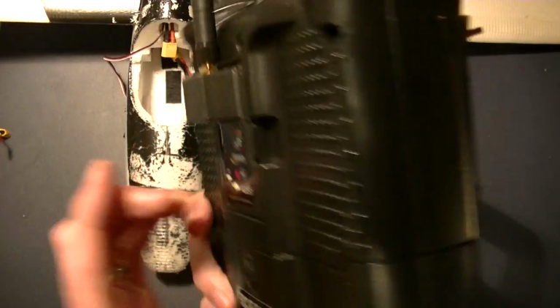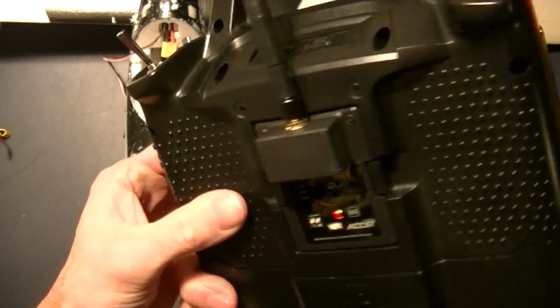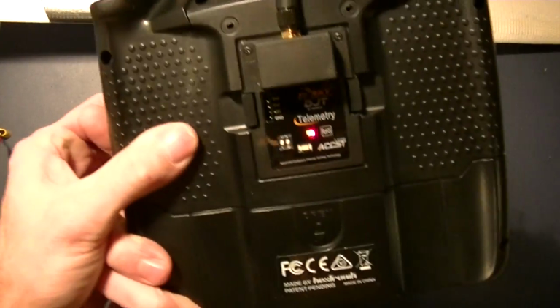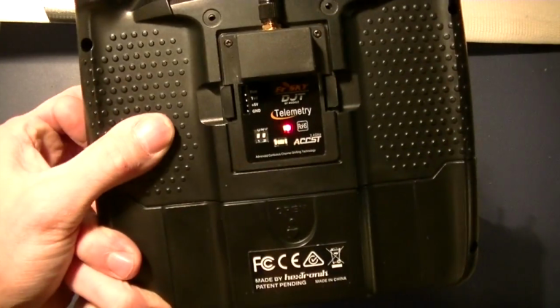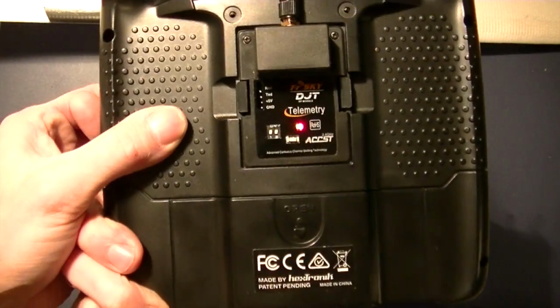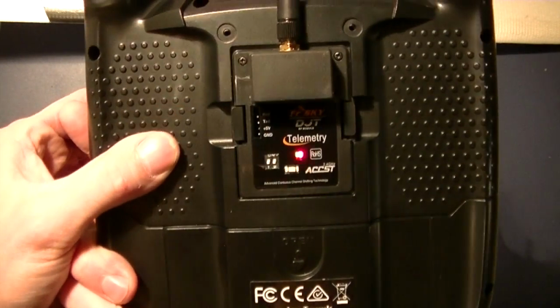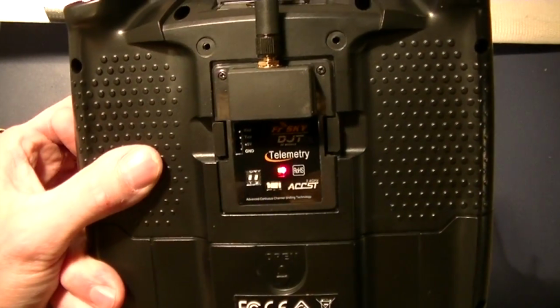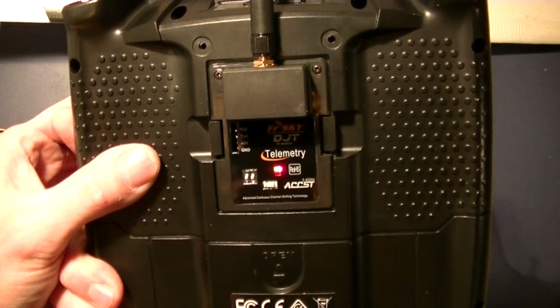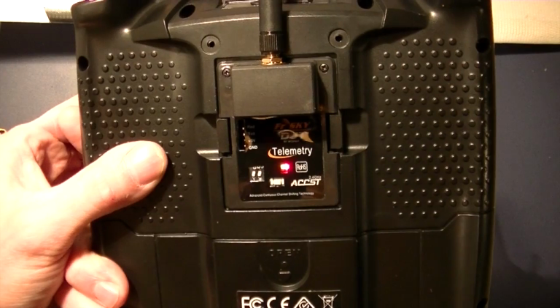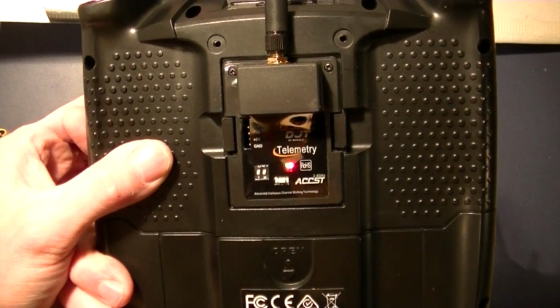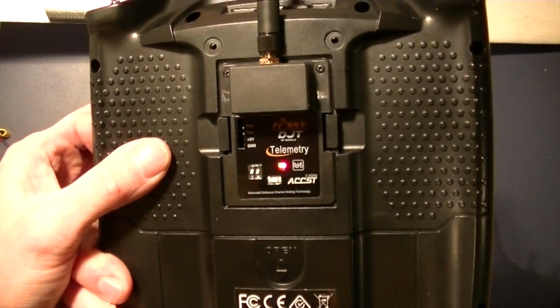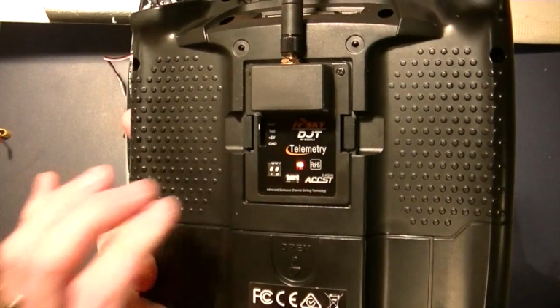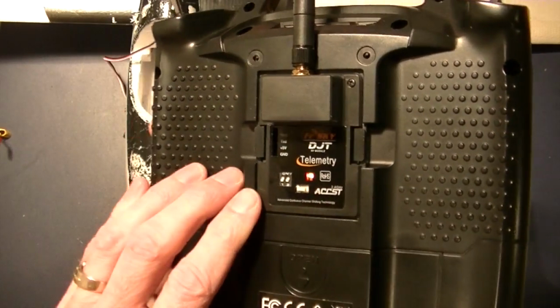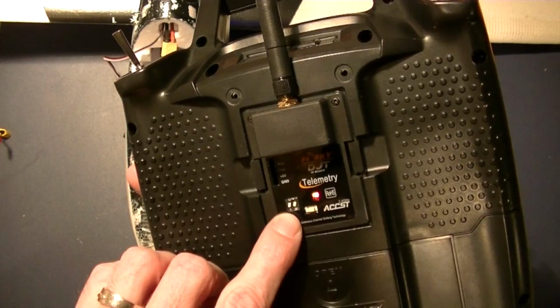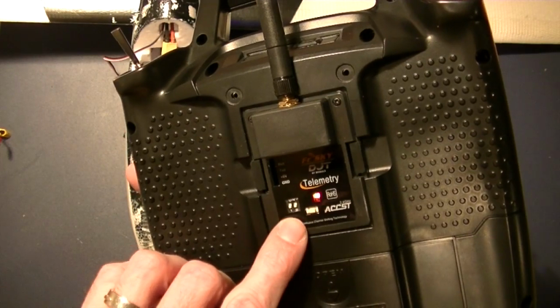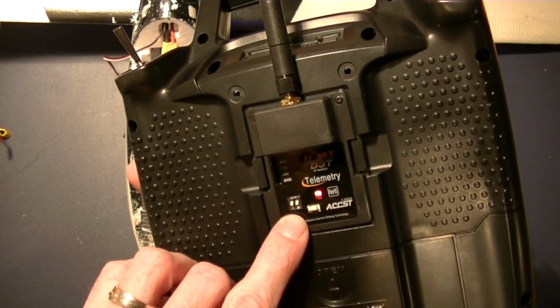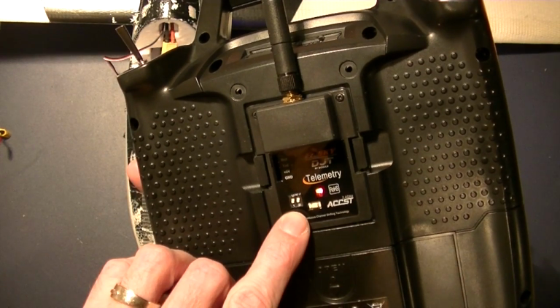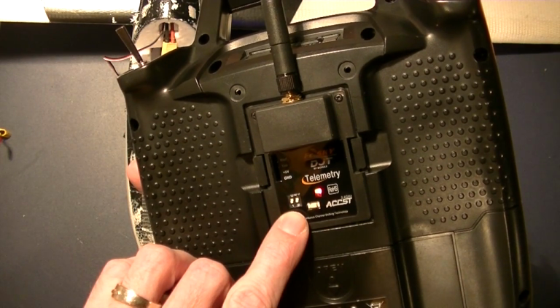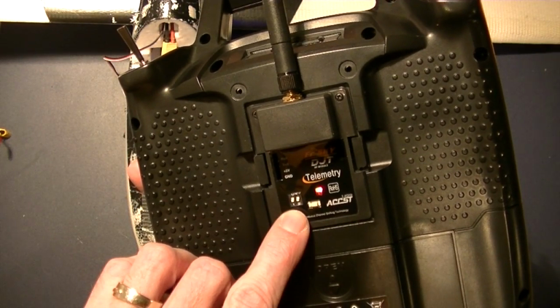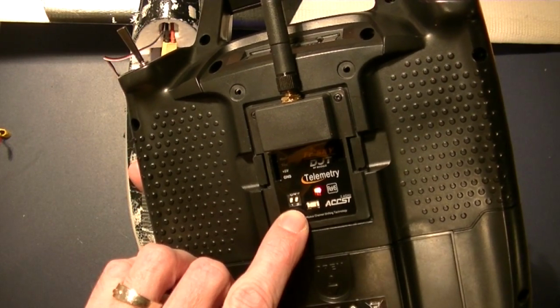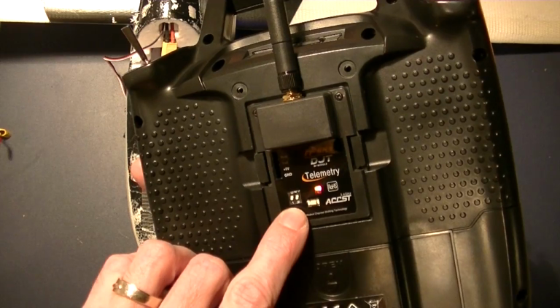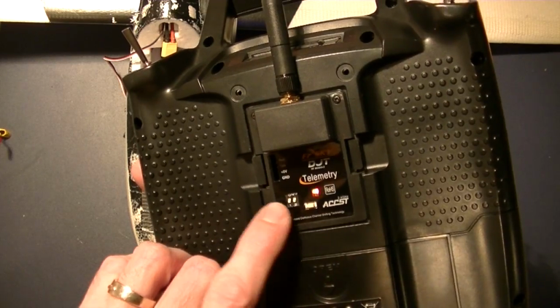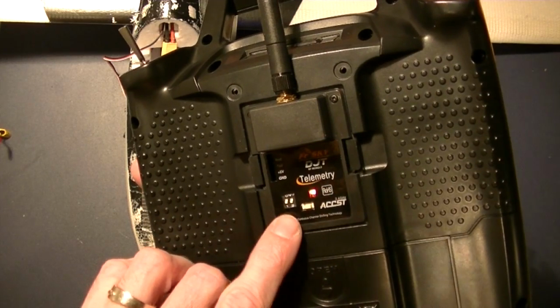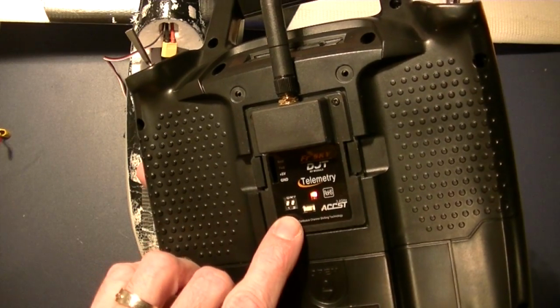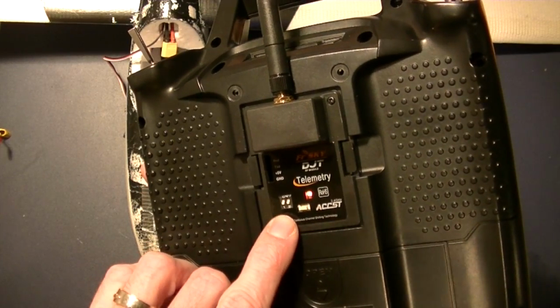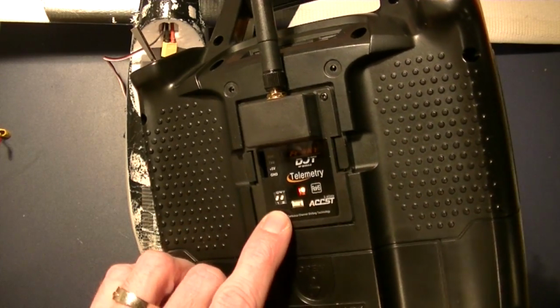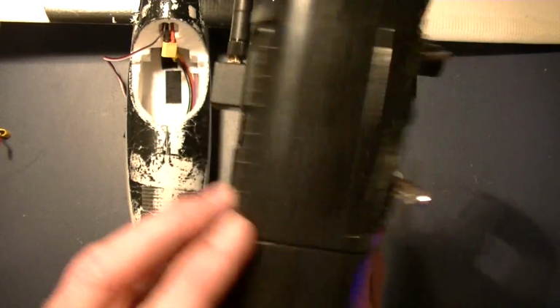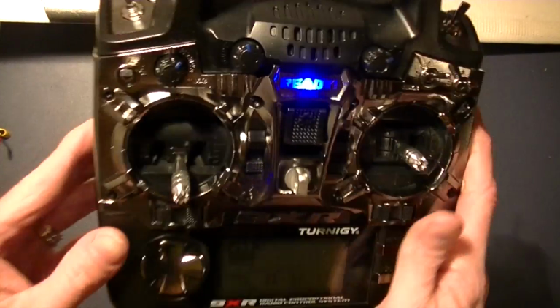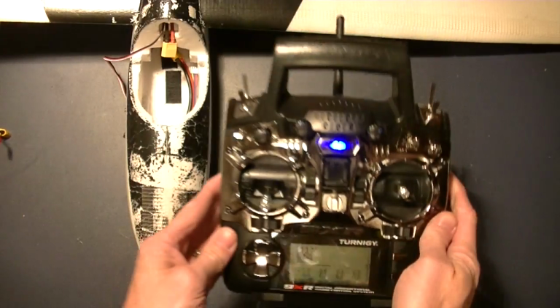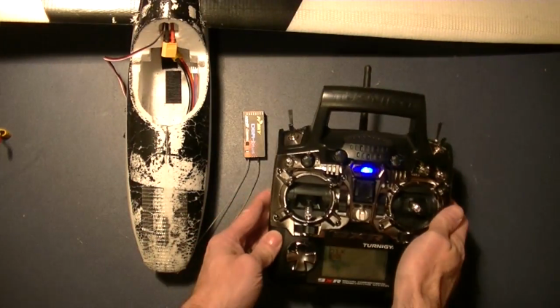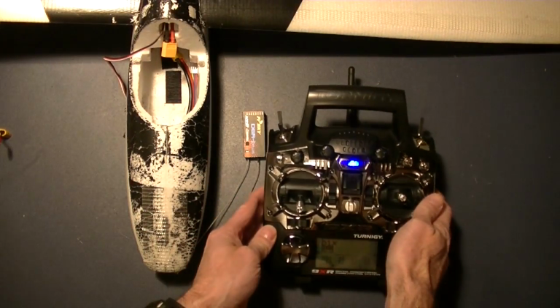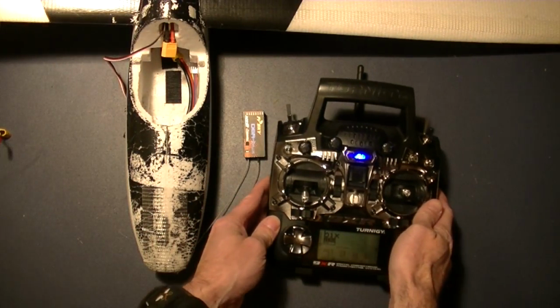As you can see, I'm getting the flashing red light and I am getting a beeping. I didn't get this before when I bound in the other mode, but in this two-way telemetry mode you do get a beeping sound during this process.